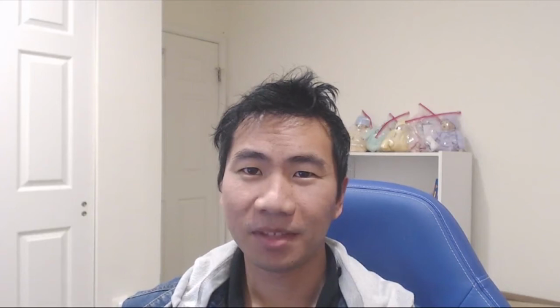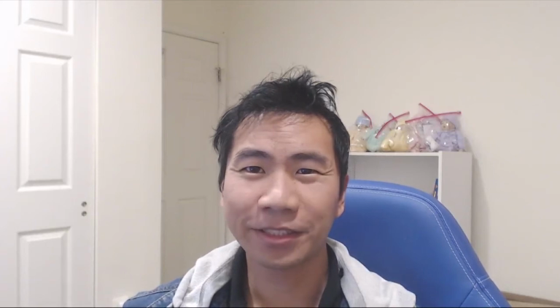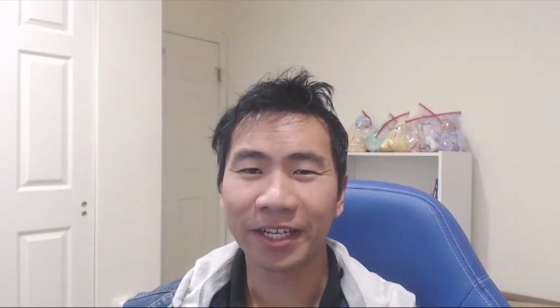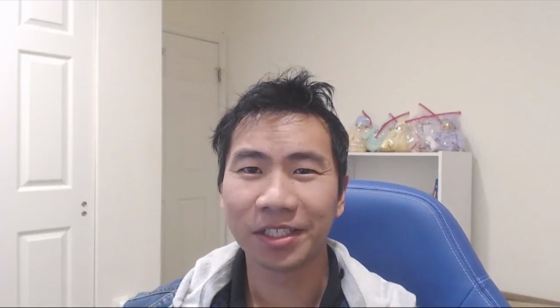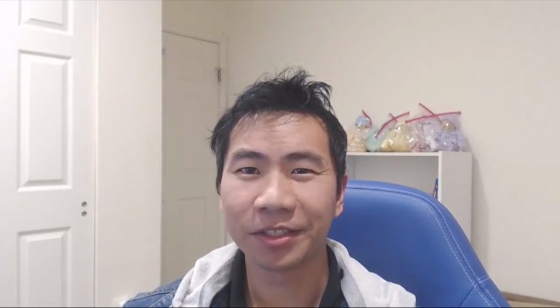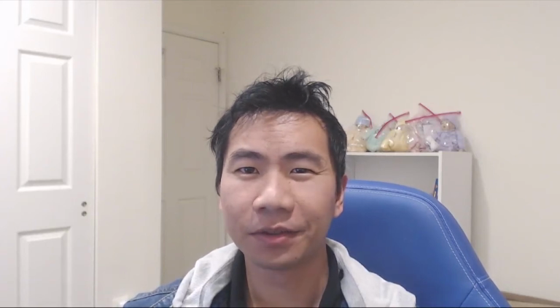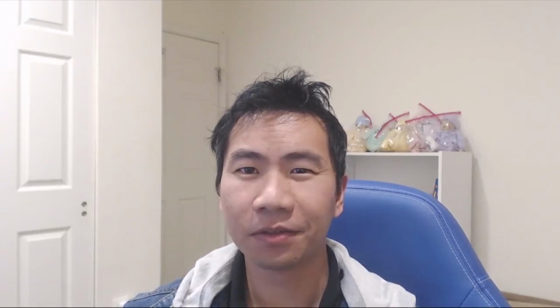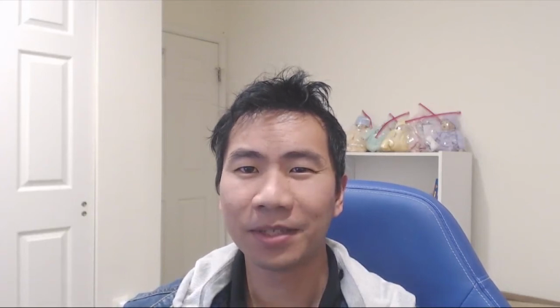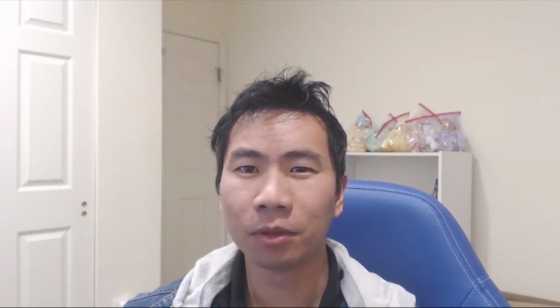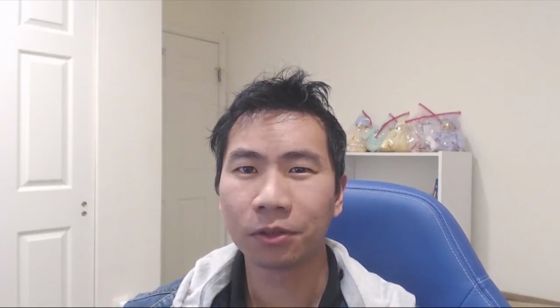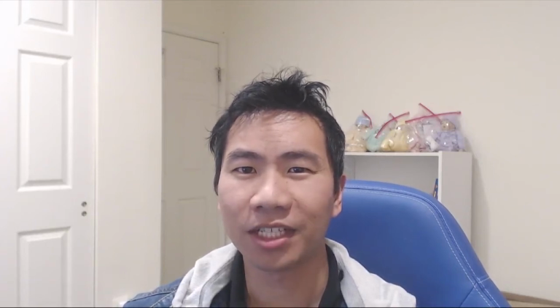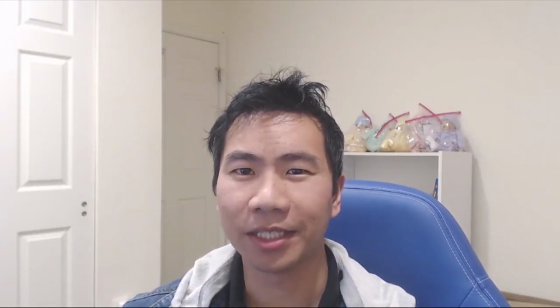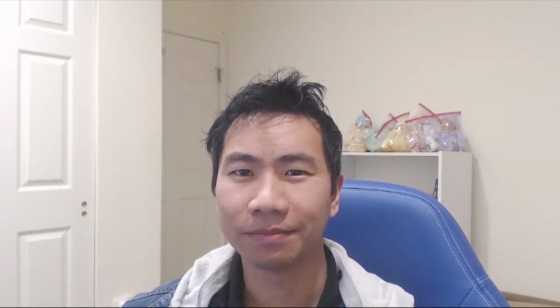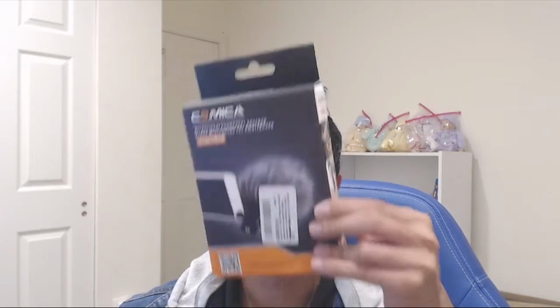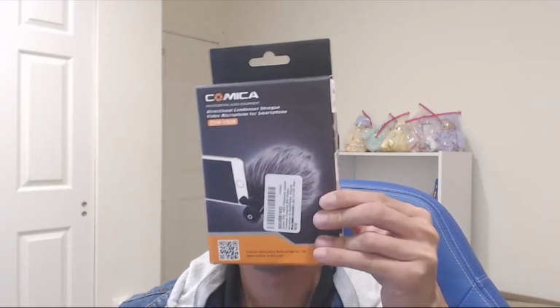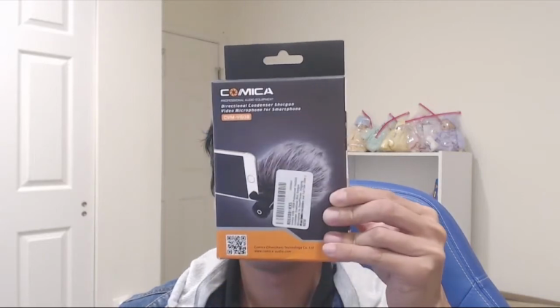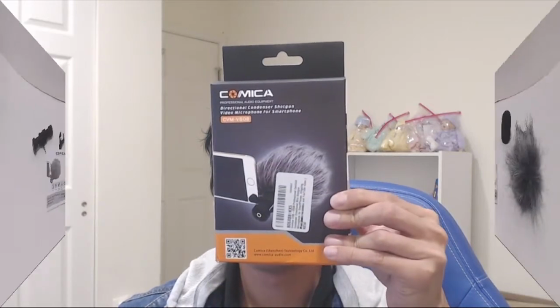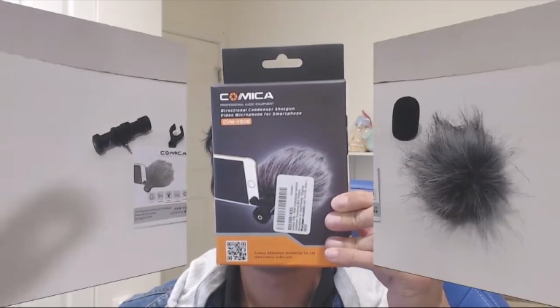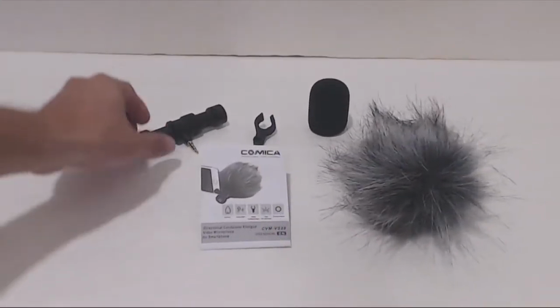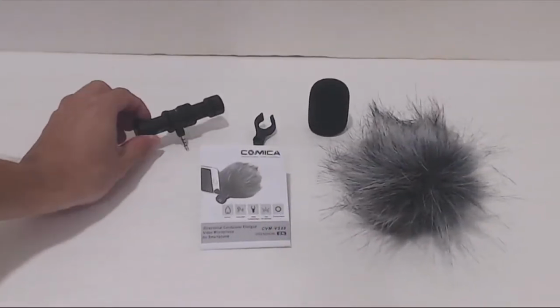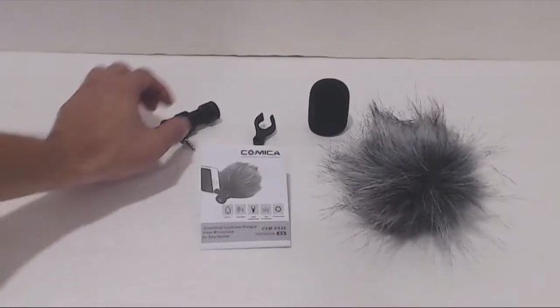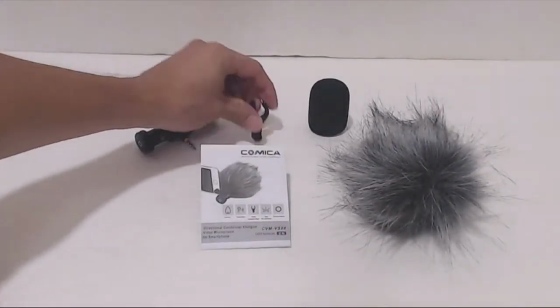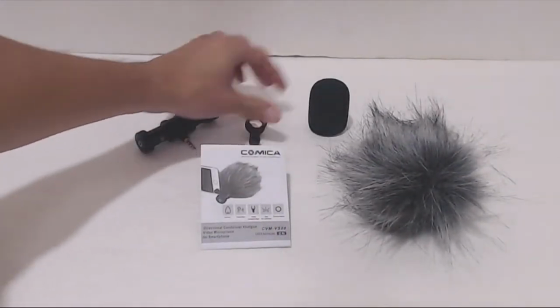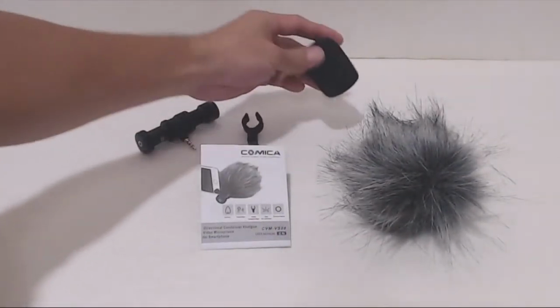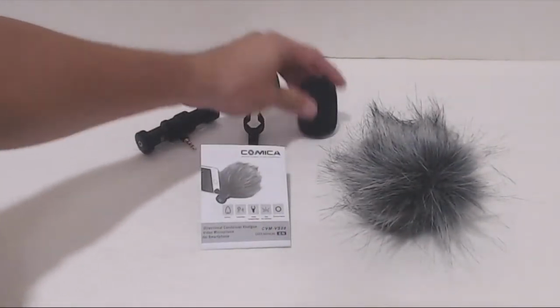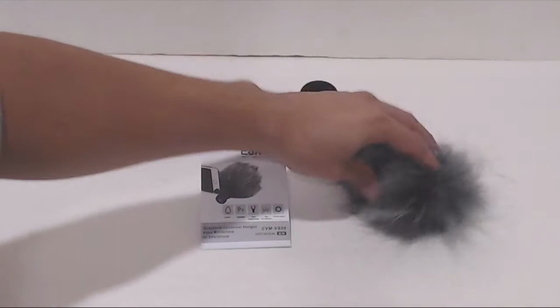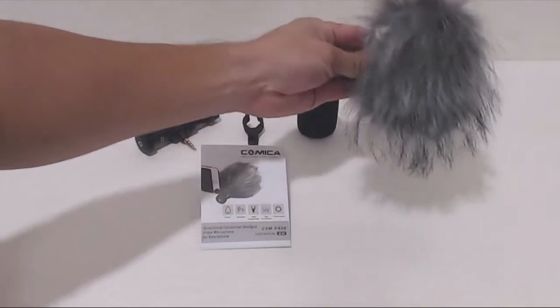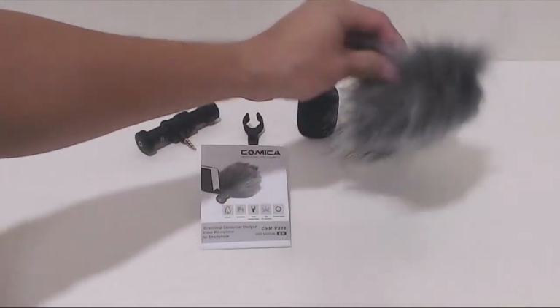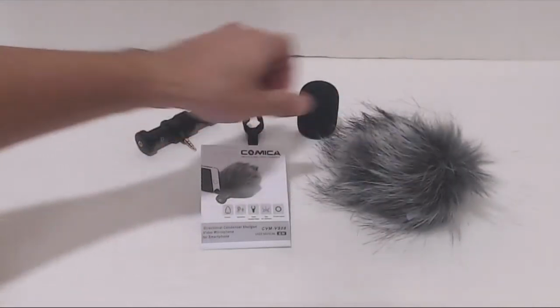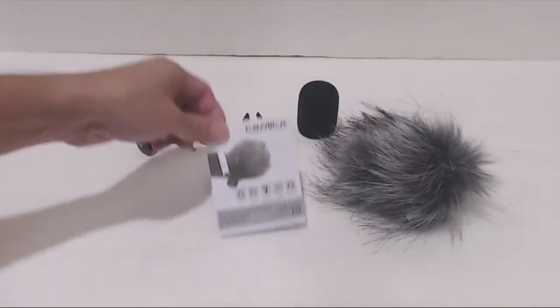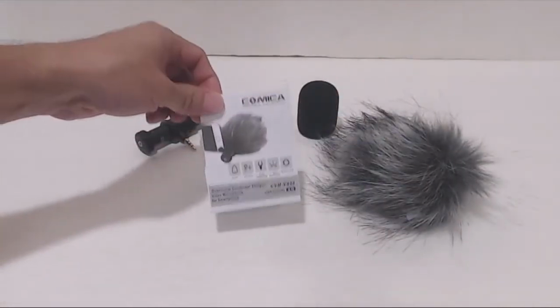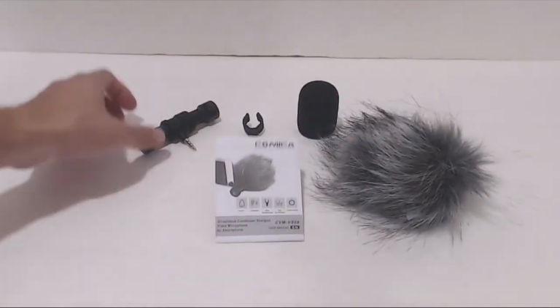Hey, how's it going guys? Phil here and this is a review for the Comica Mobile Phone Shotgun Mic. You'll receive the microphone, mini mount, a foam windscreen, a wind muff or dead cat, and an instruction manual.